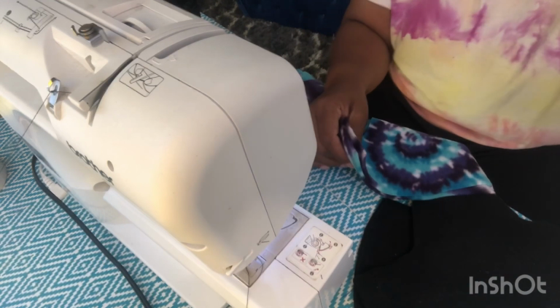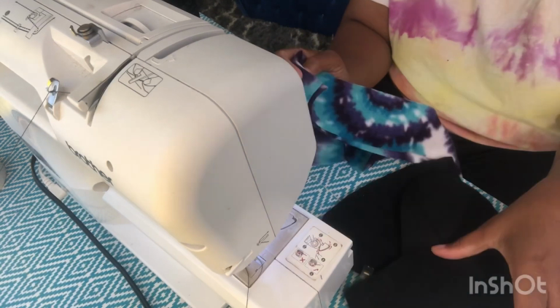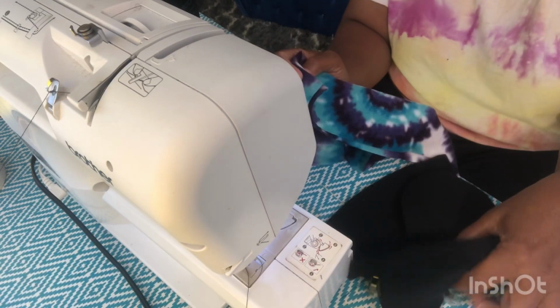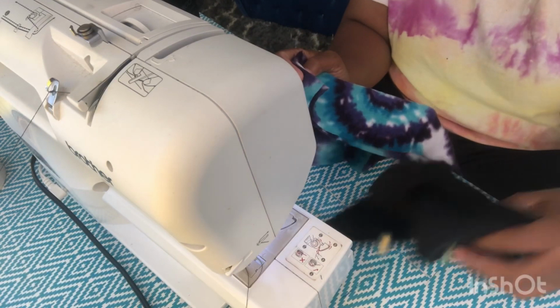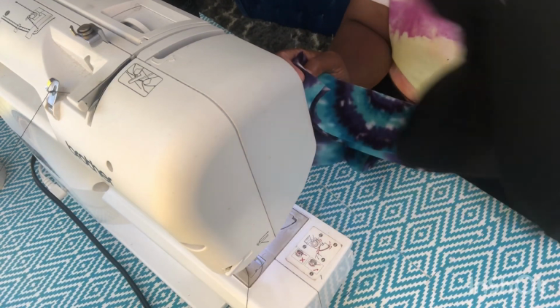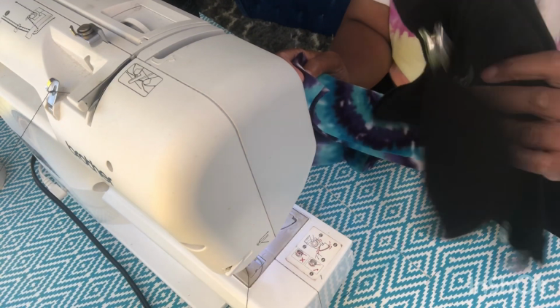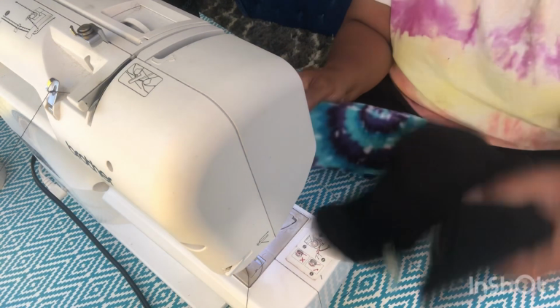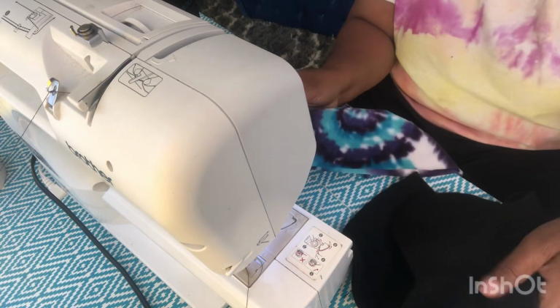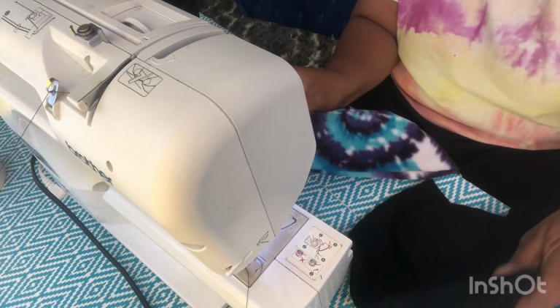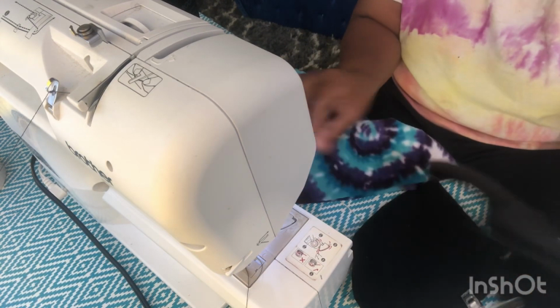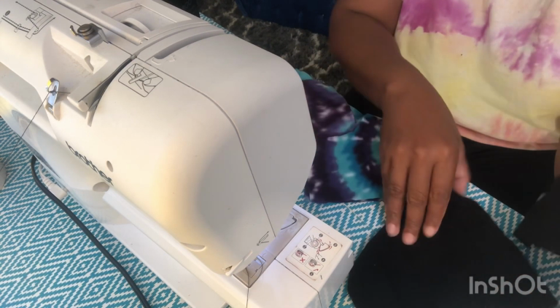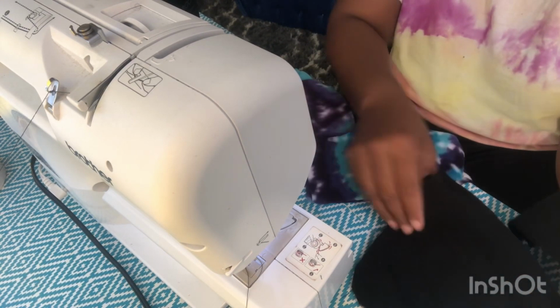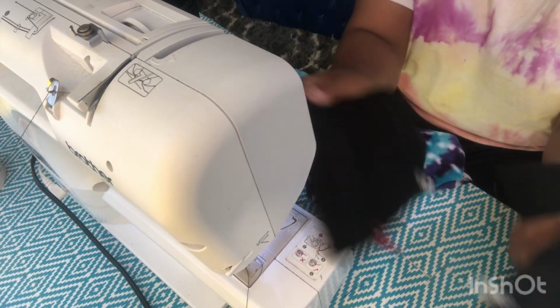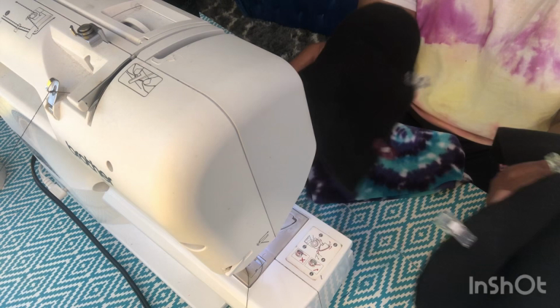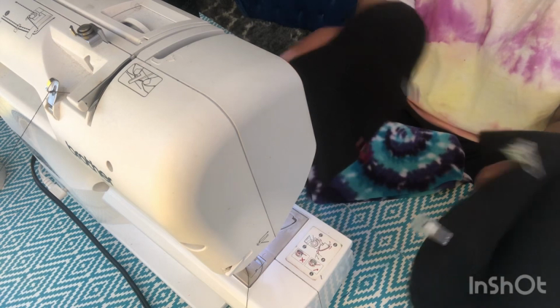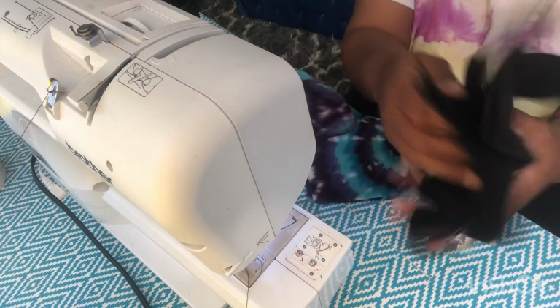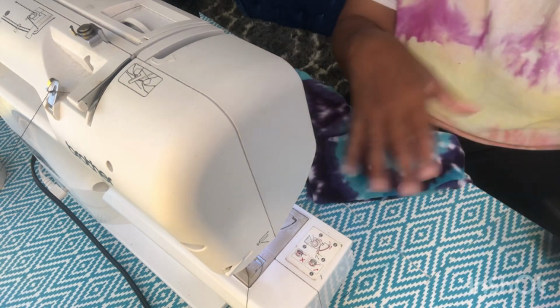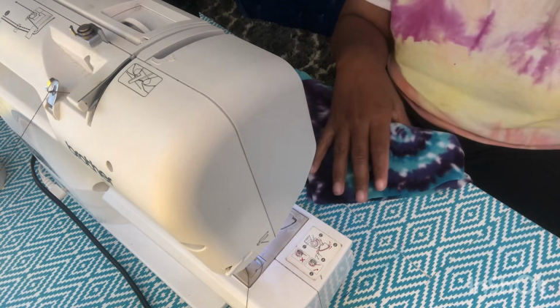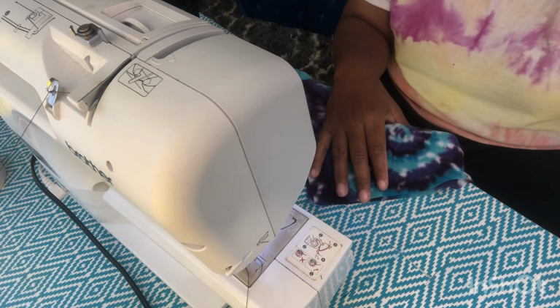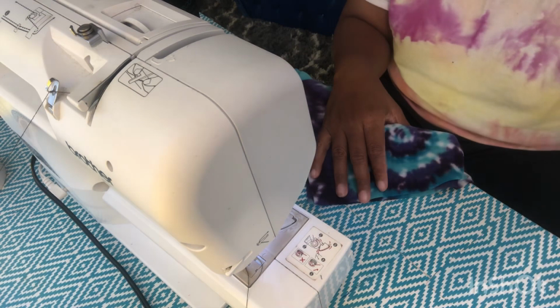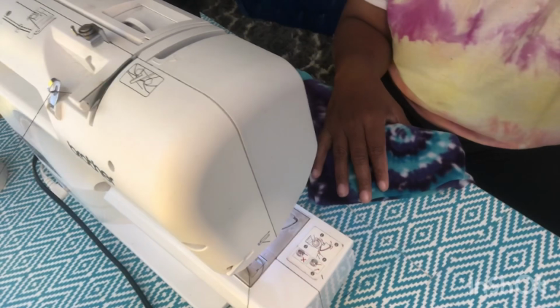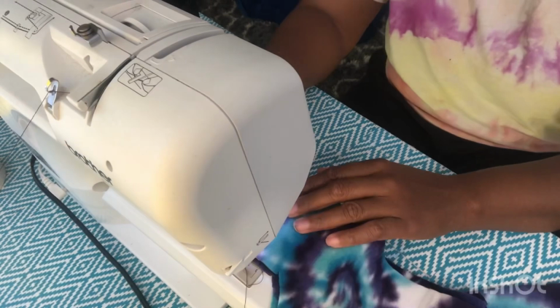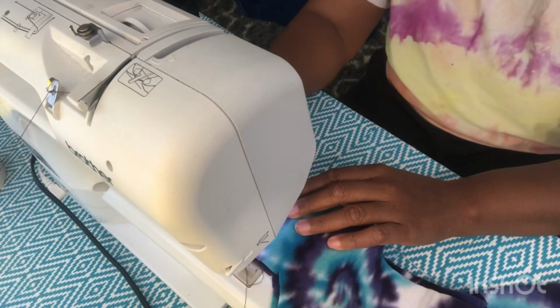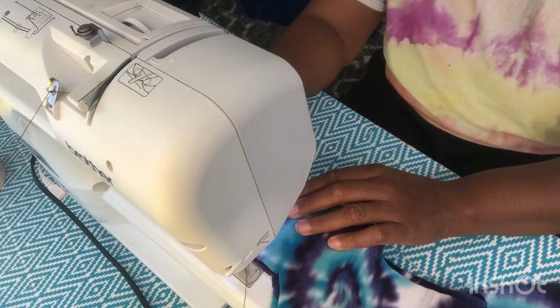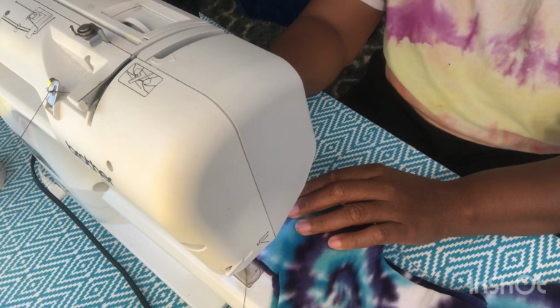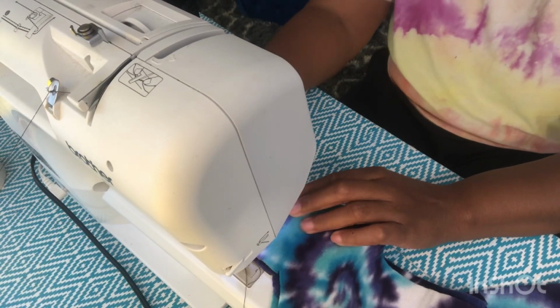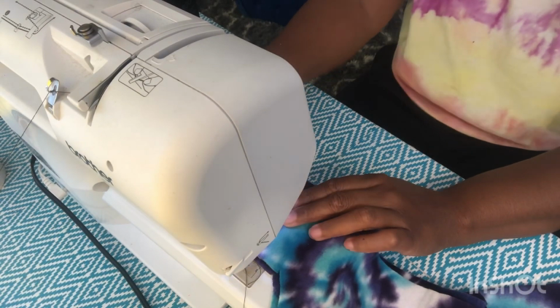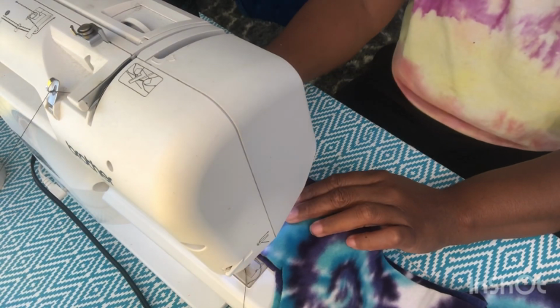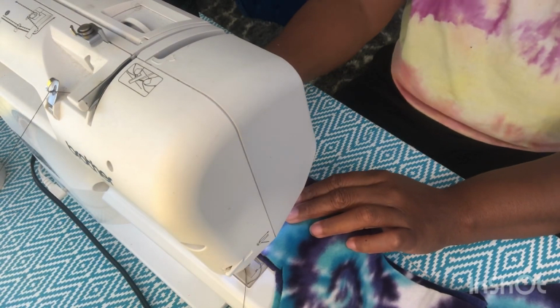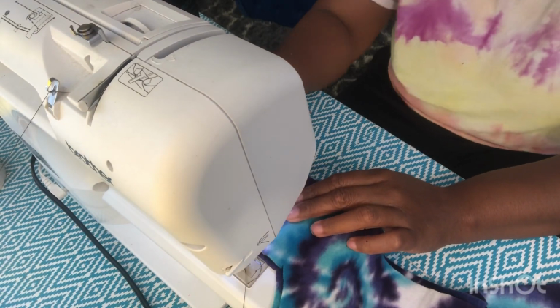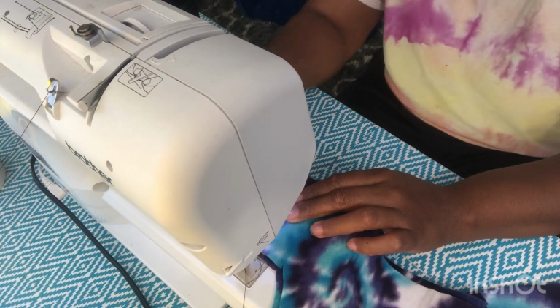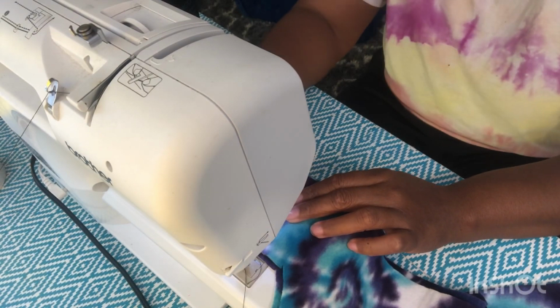I'm putting them together to show you how I would do it. So again, I'm going to start out by sewing two of them together.